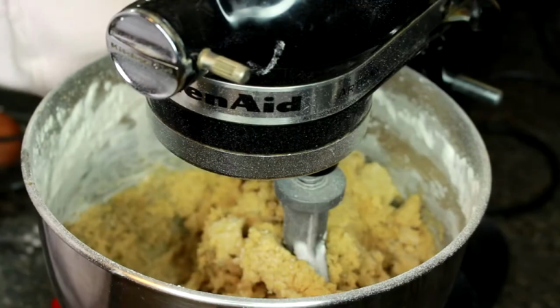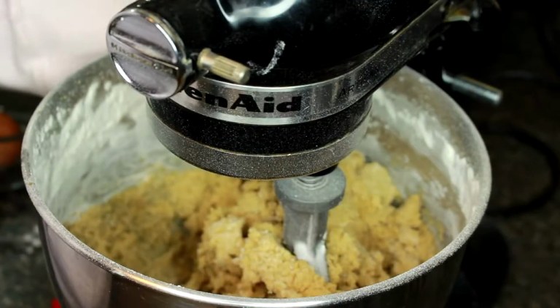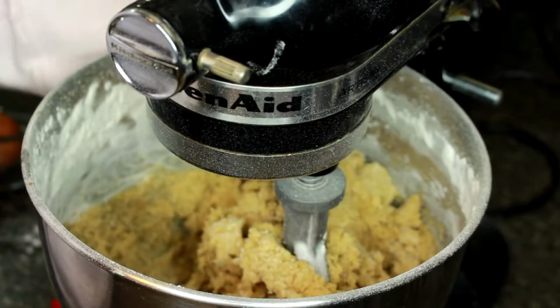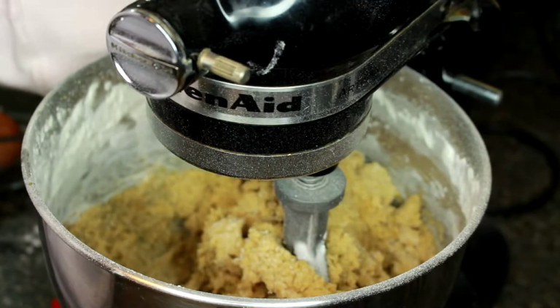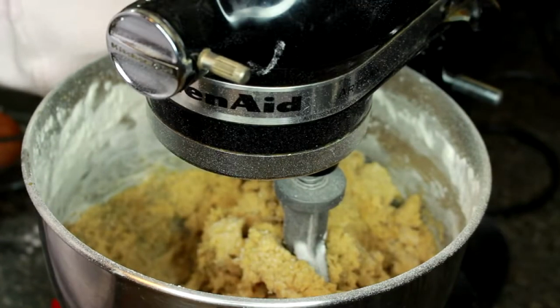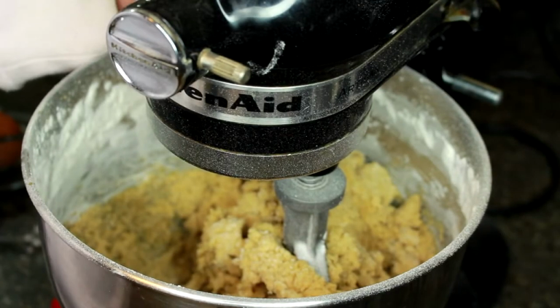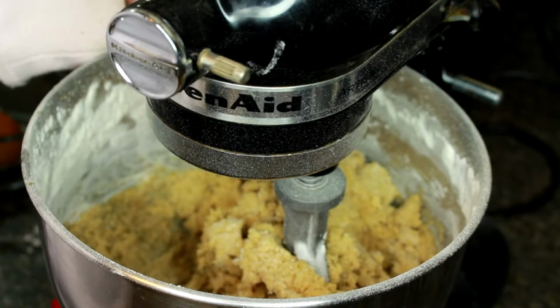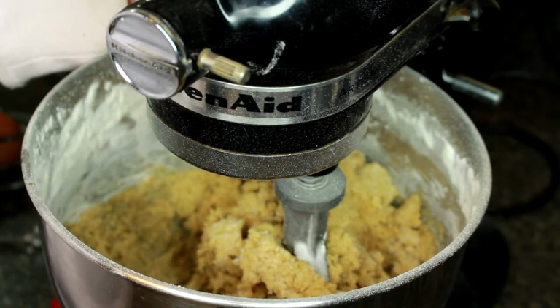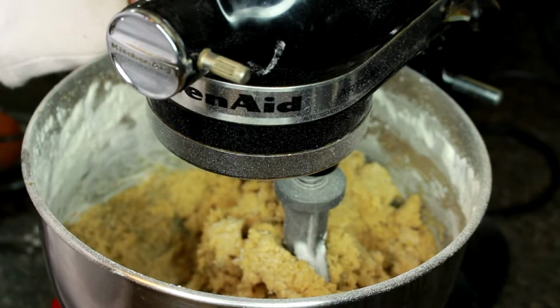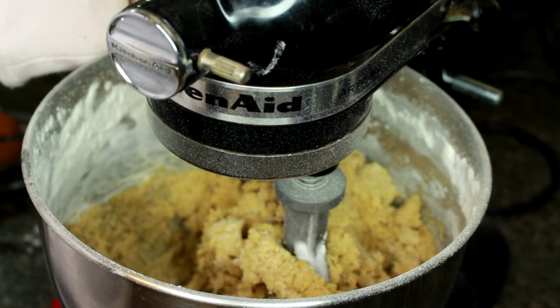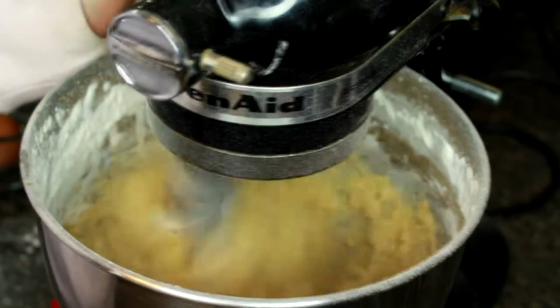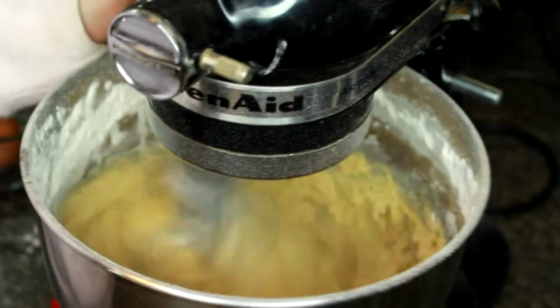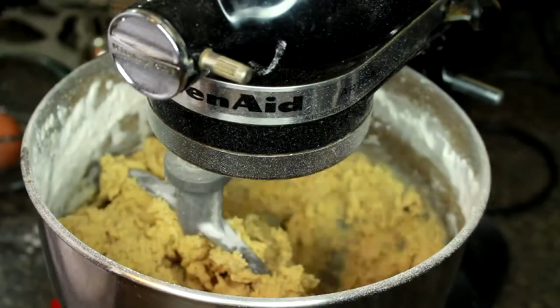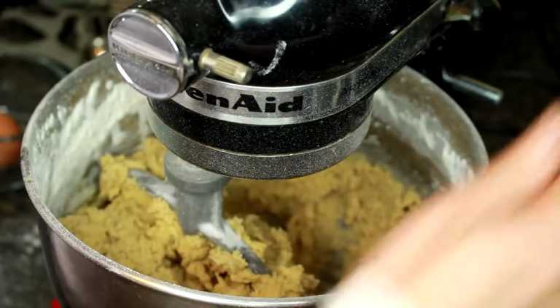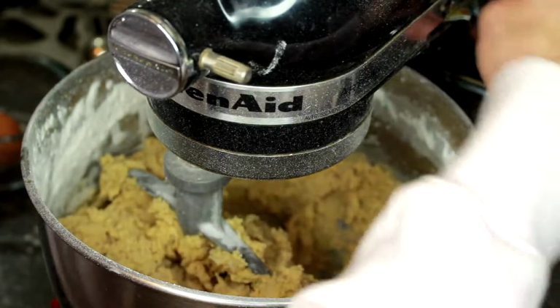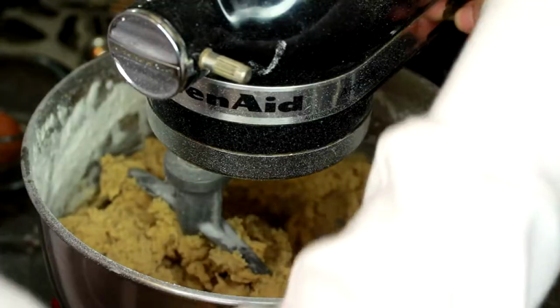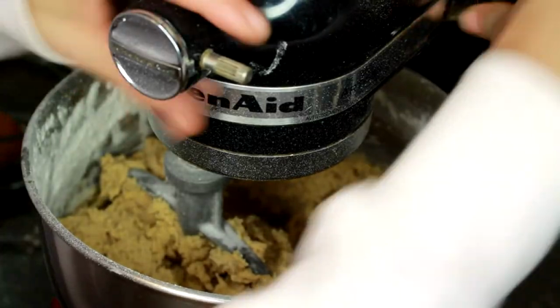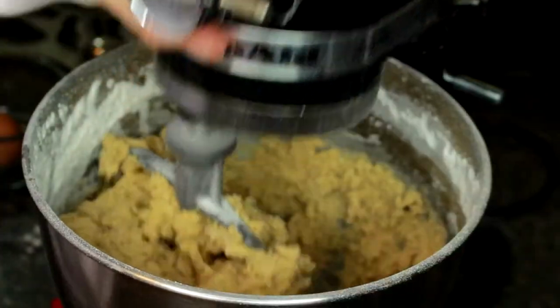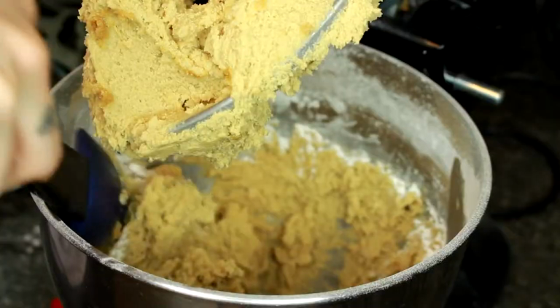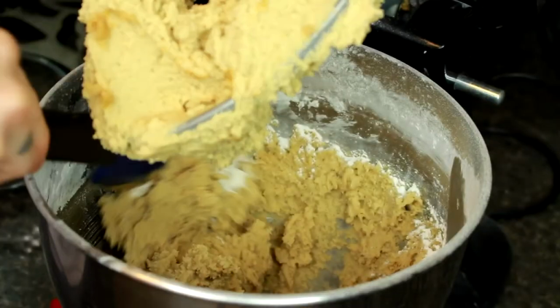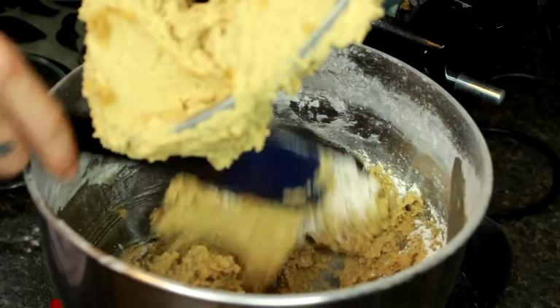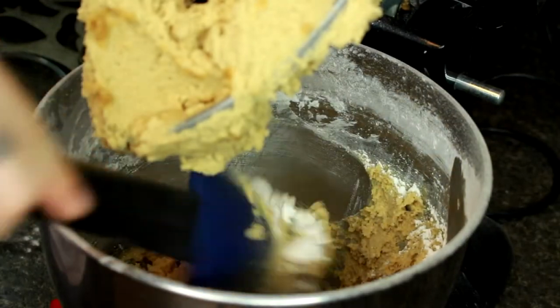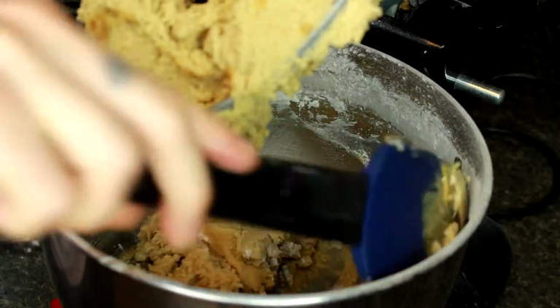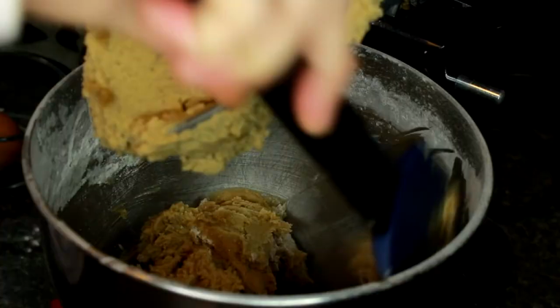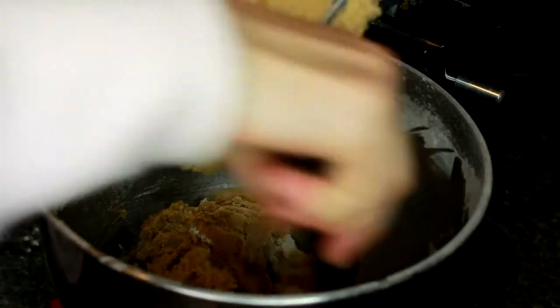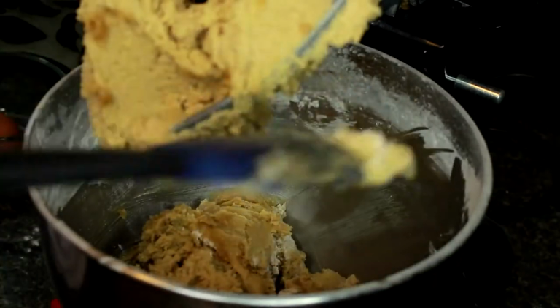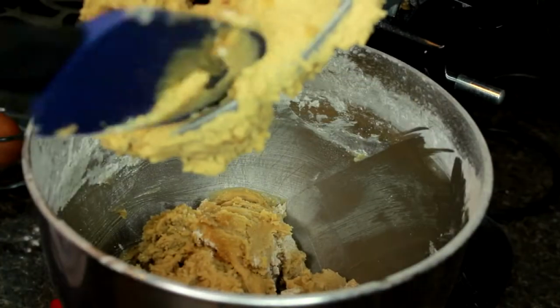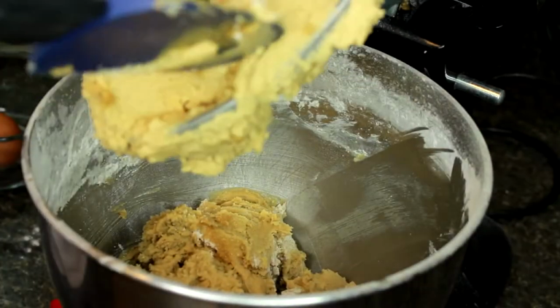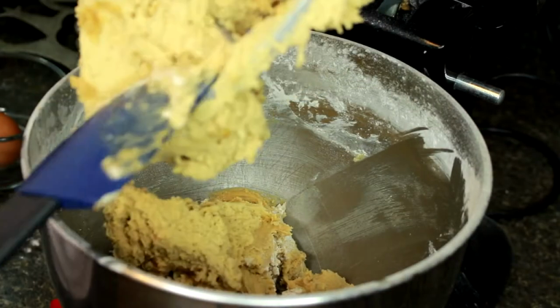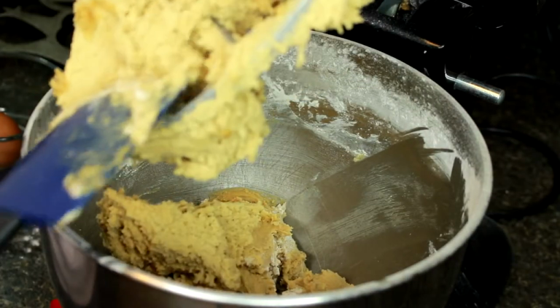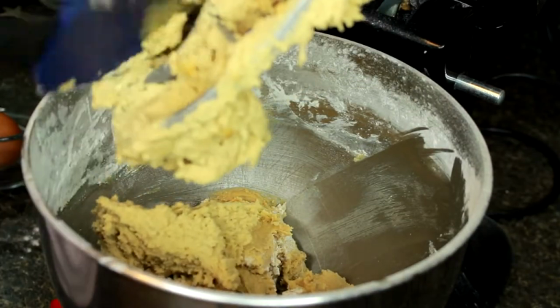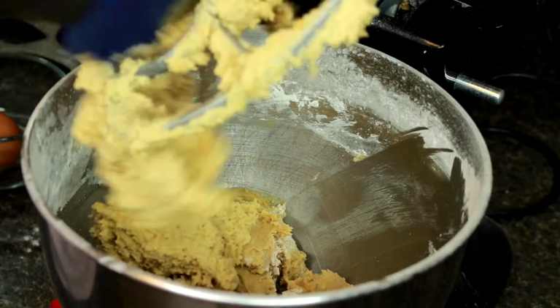Once the flour has been incorporated, you can turn the speed up a little bit more. You just want to make sure you're not over mixing the dough. I'm just going to scrape down the sides of the bowl and mix it around one more time before we add in the chocolate chips.